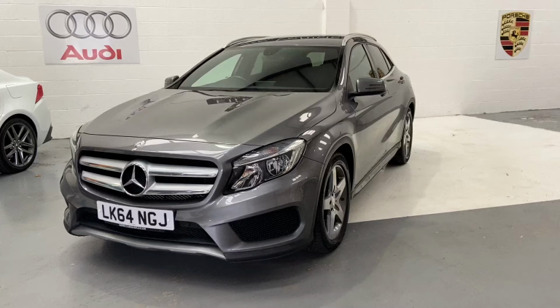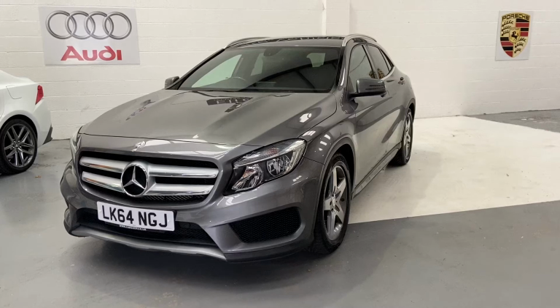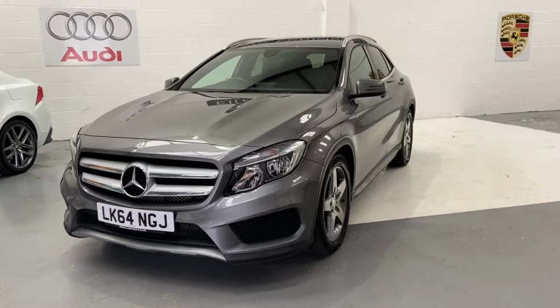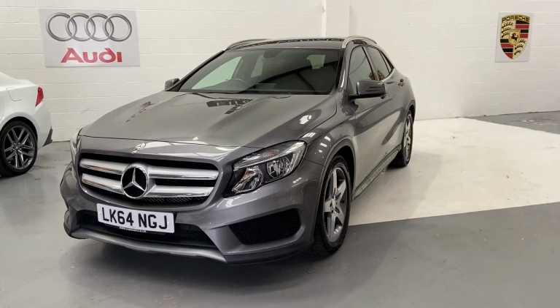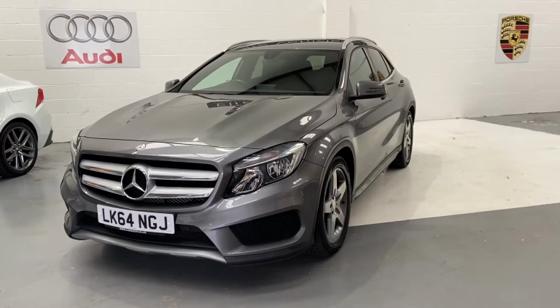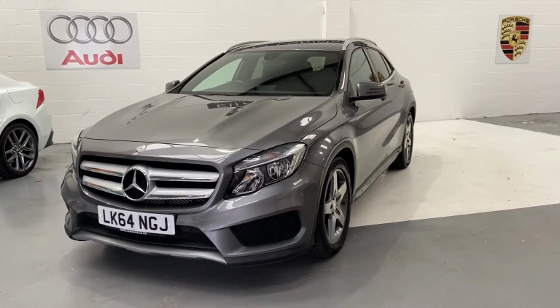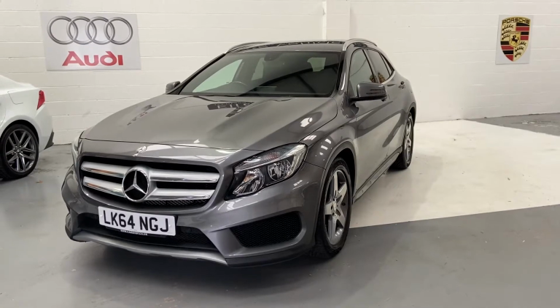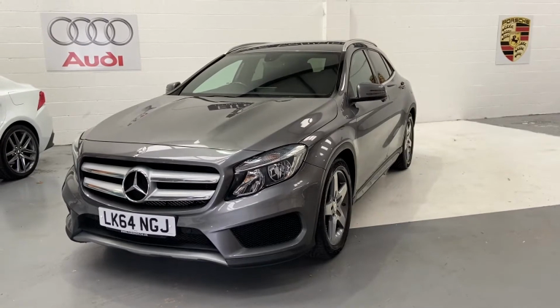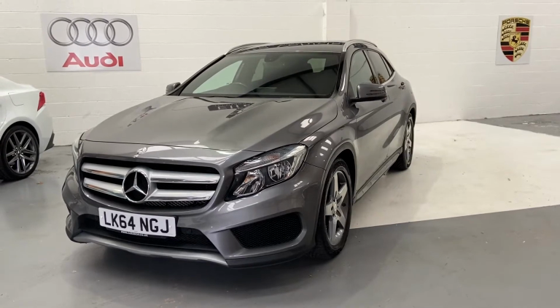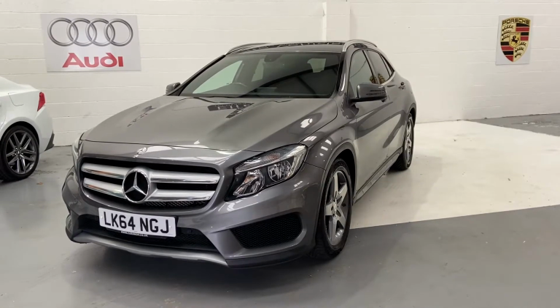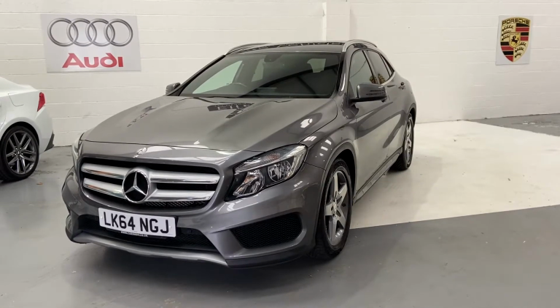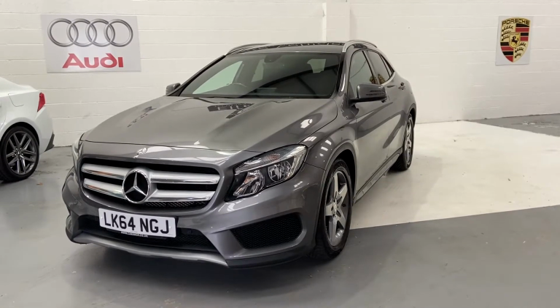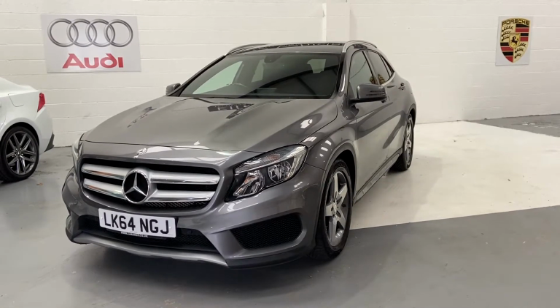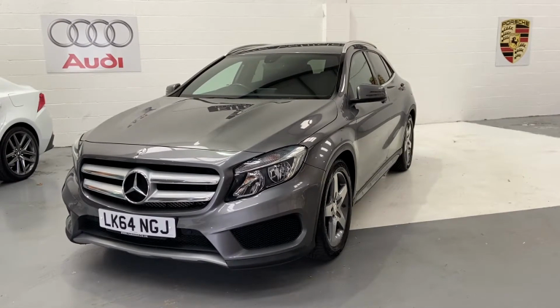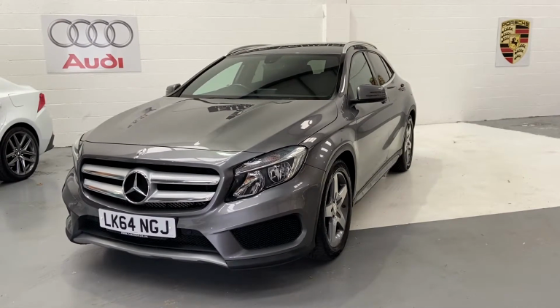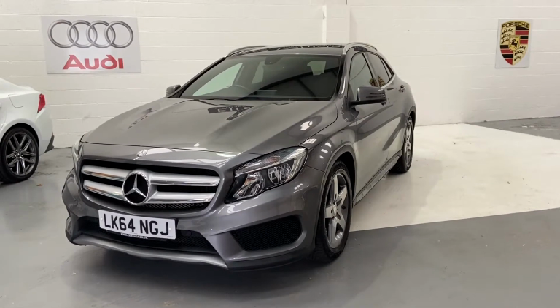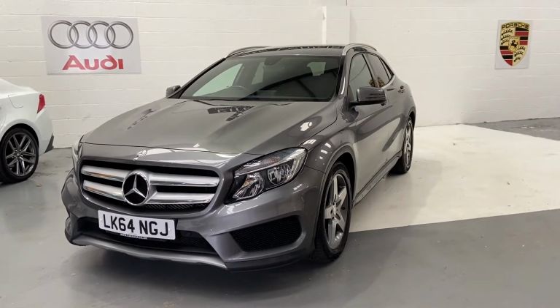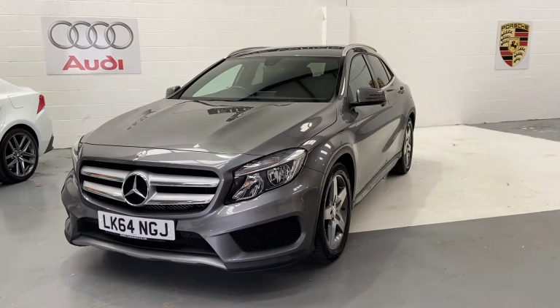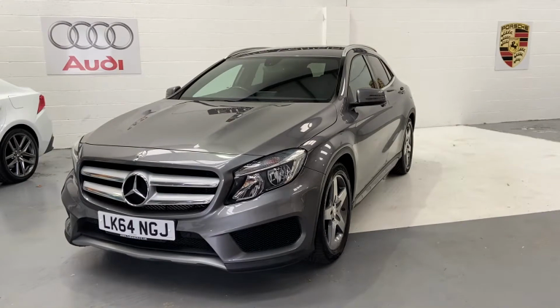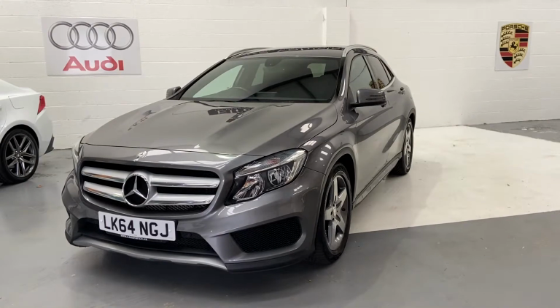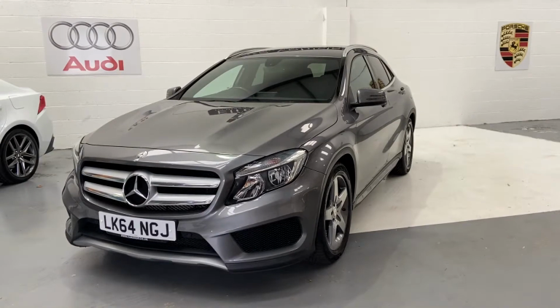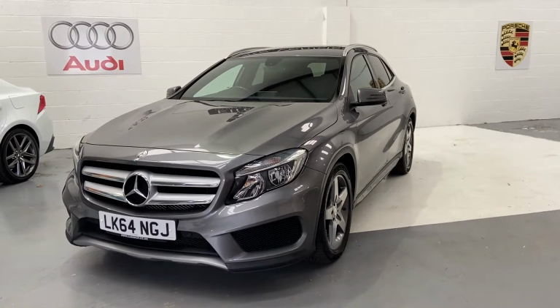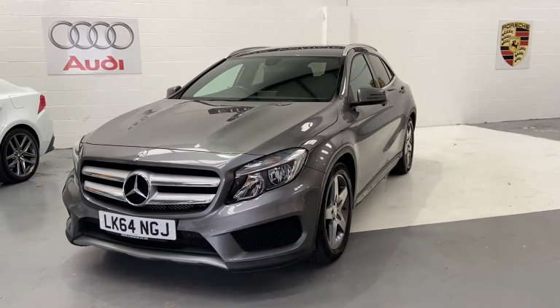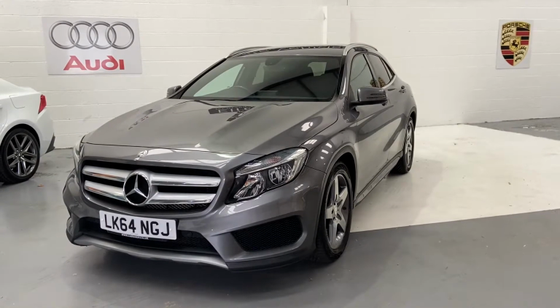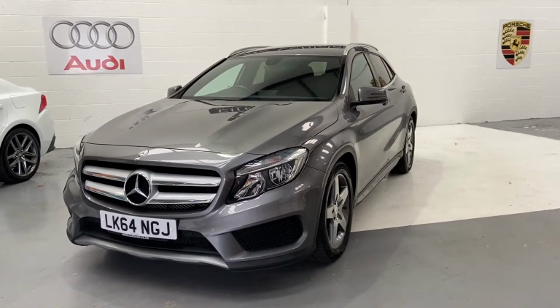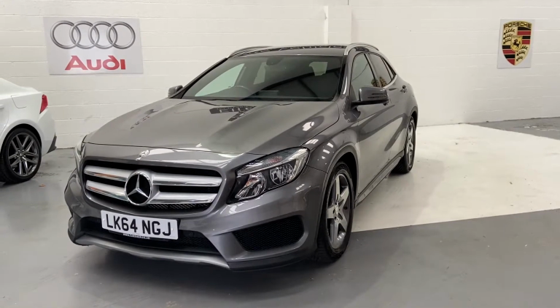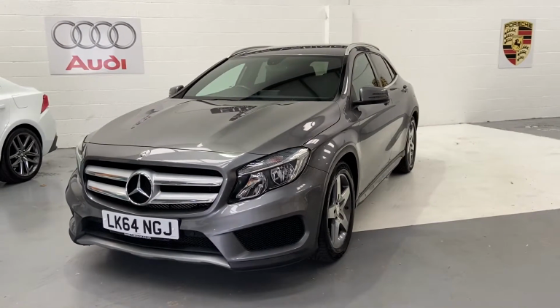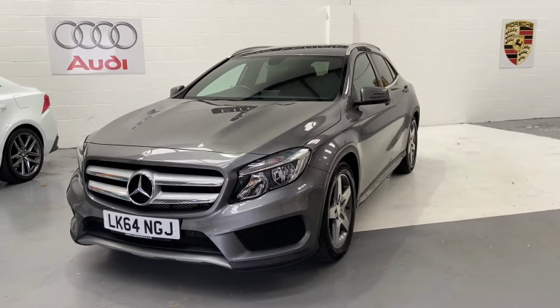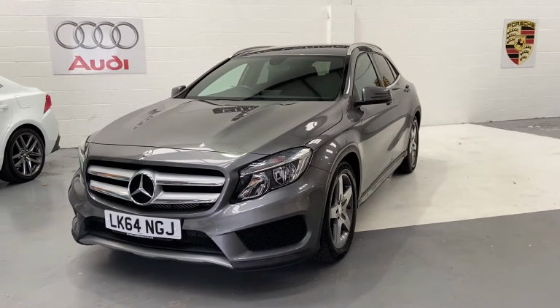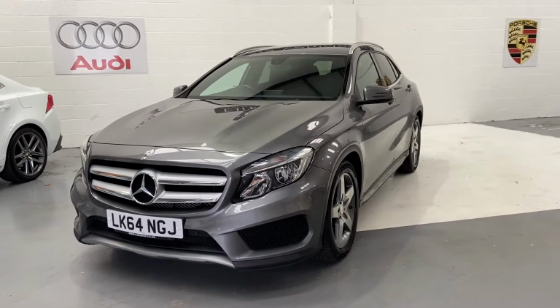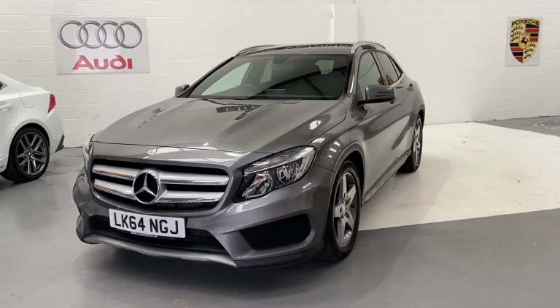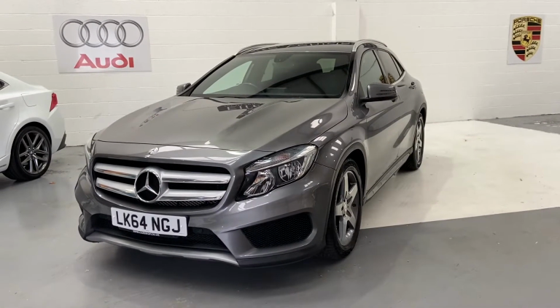Hi, welcome to Elite Vehicles Direct Limited. My name is Carl, the owner of Elite Vehicles Direct. Just turning around our new arrival, which is the Mercedes-Benz GLA 200 AMG line.